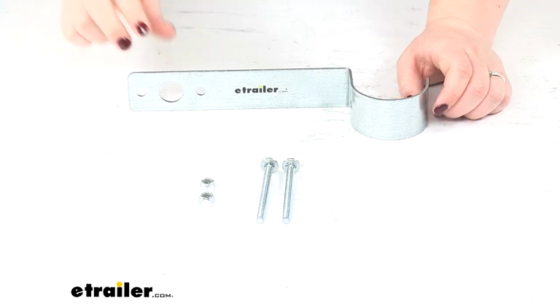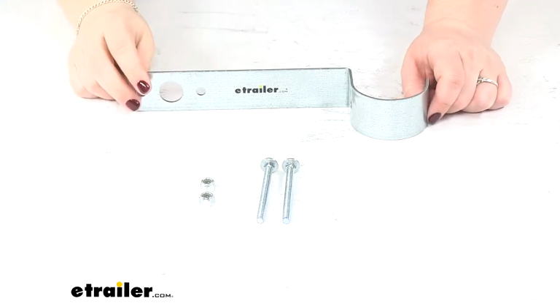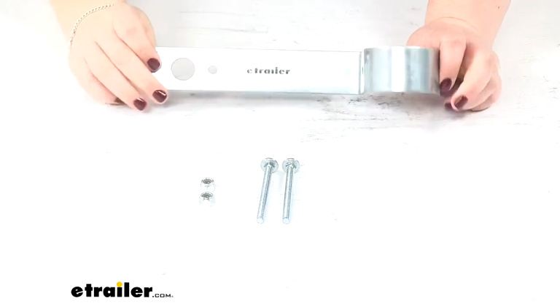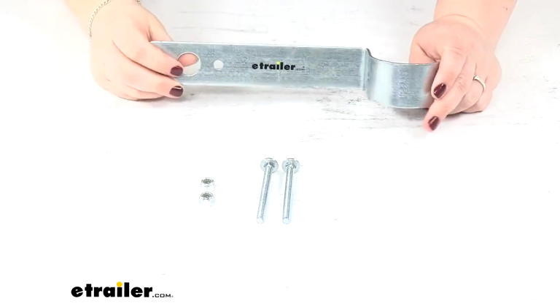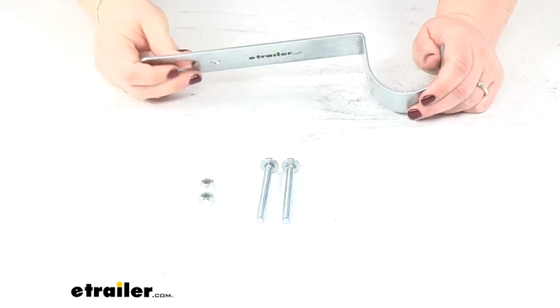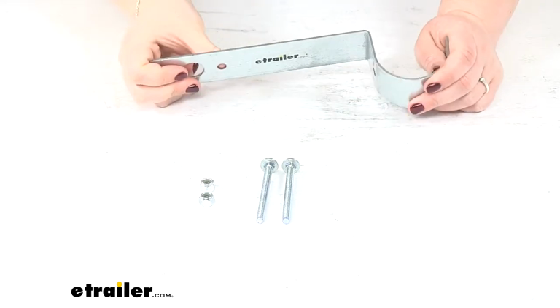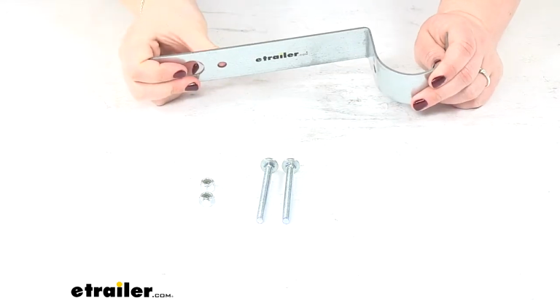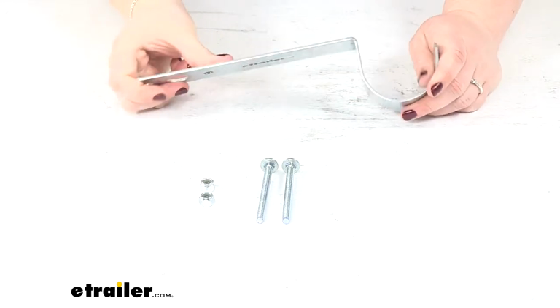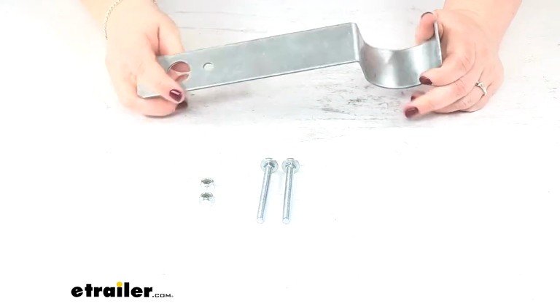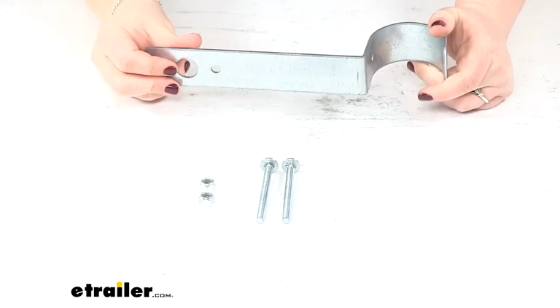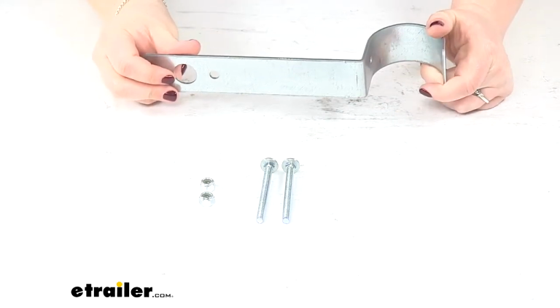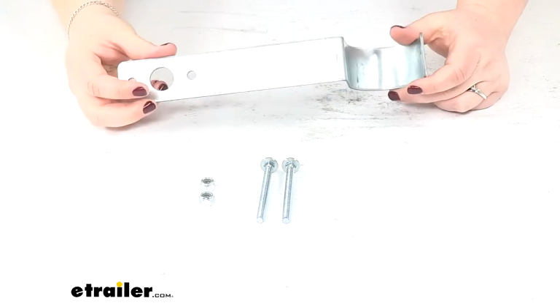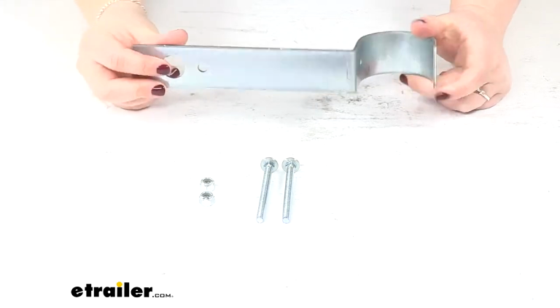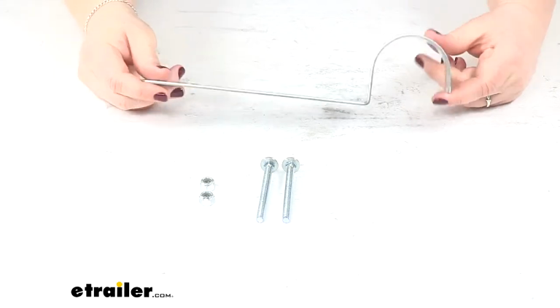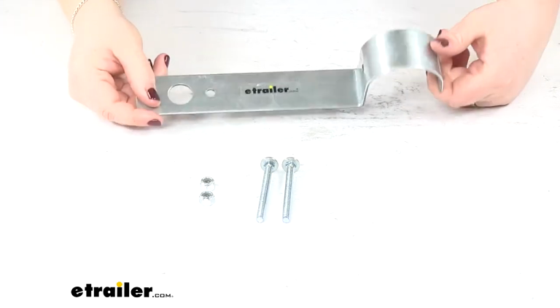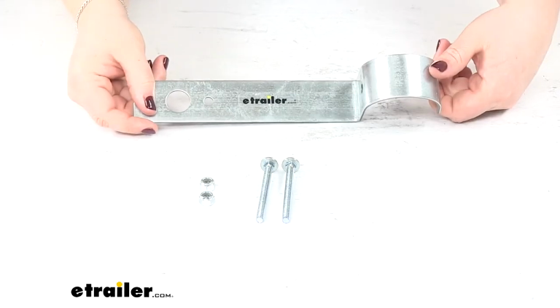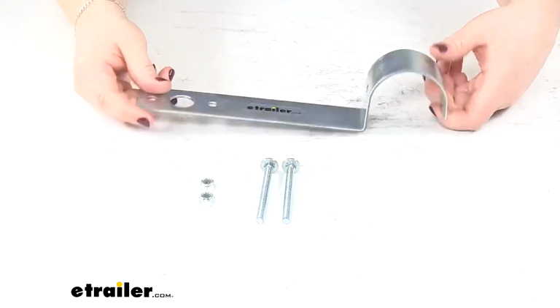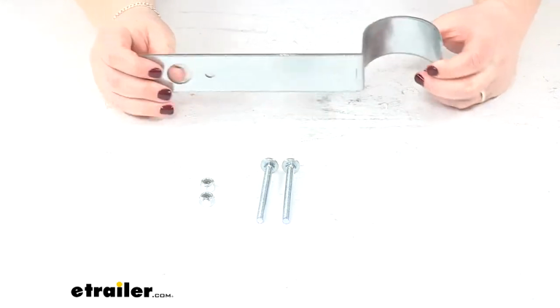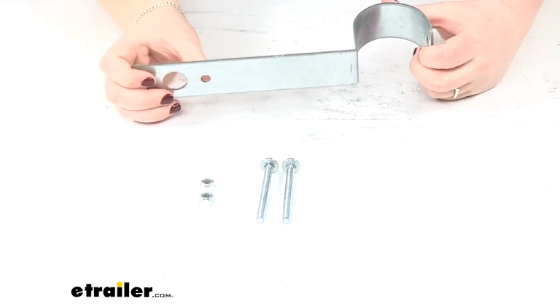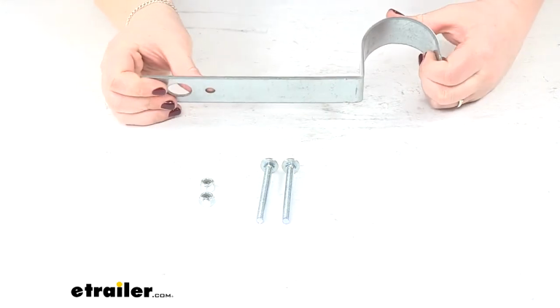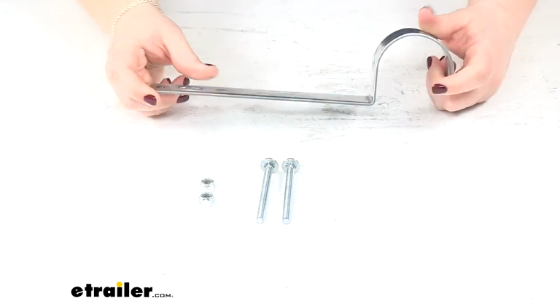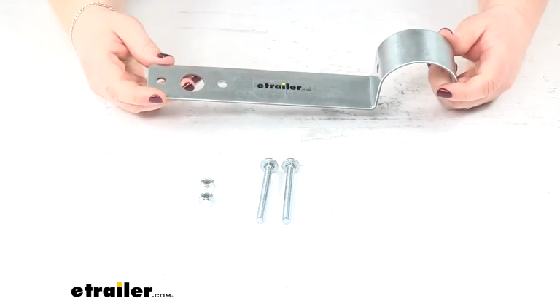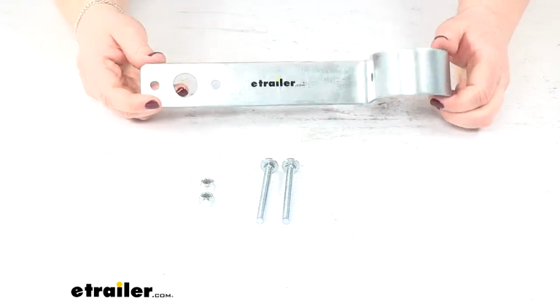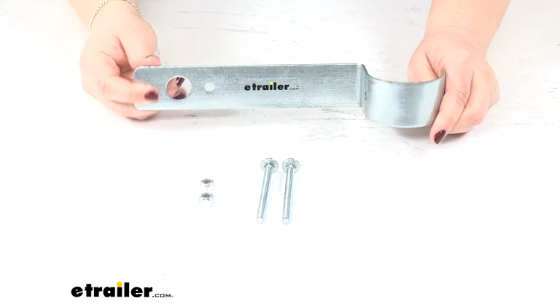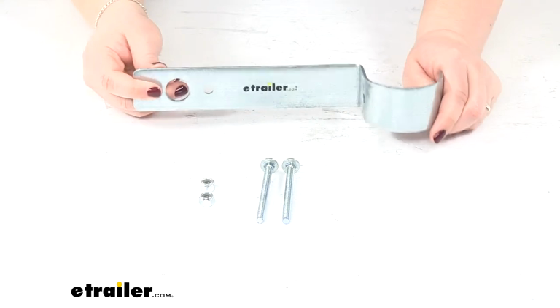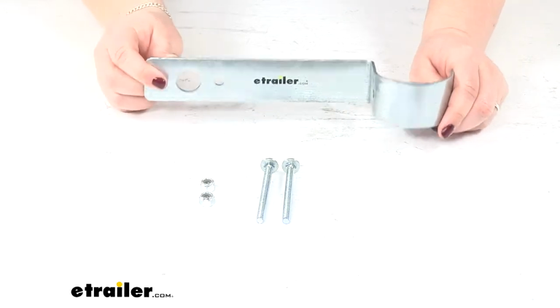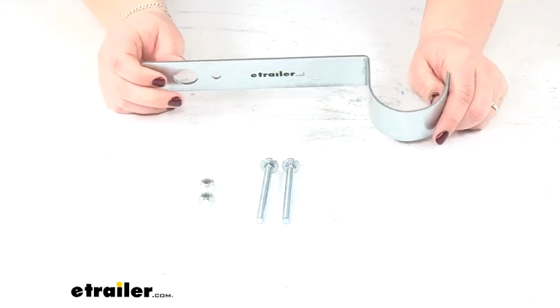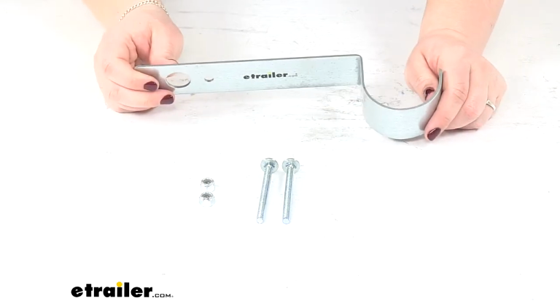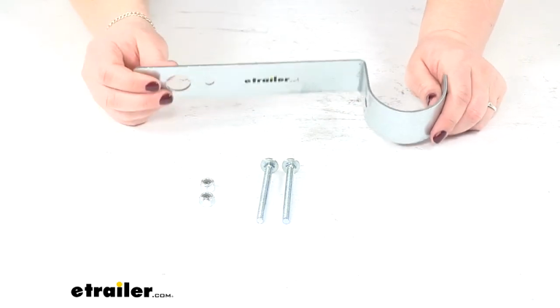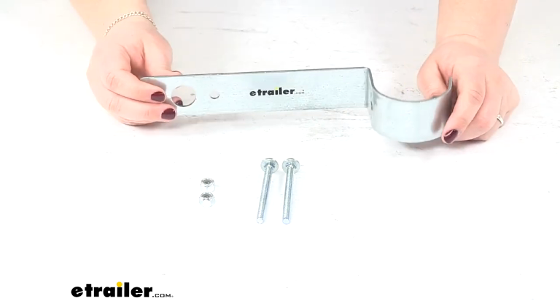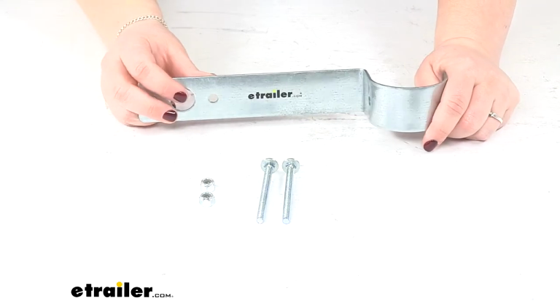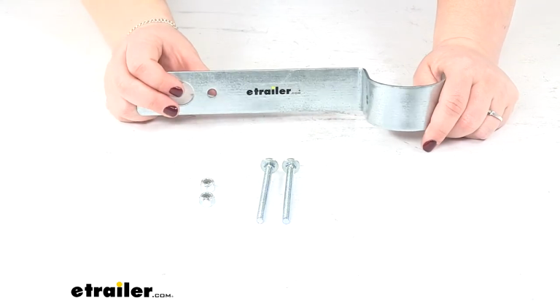It's made of a pre-galvanized steel, so it's going to help resist any corrosion, which is especially important on boat trailers. We're going to be bringing things in and out of the water, so we want to make sure that the bracket and the hardware are going to be able to be up to the task.